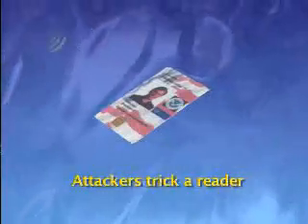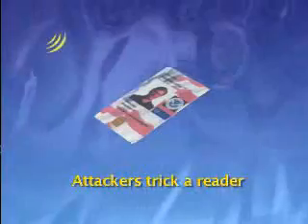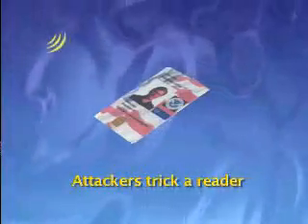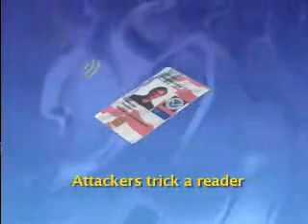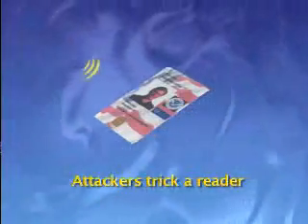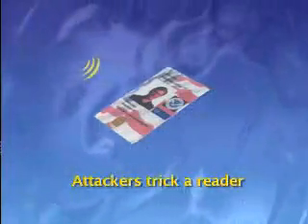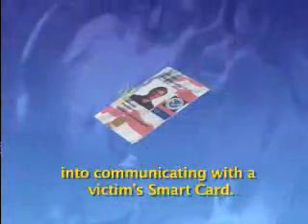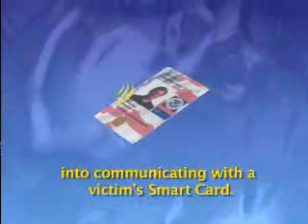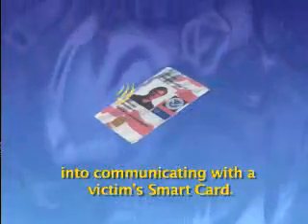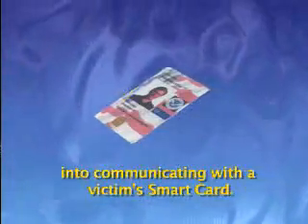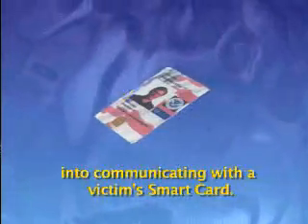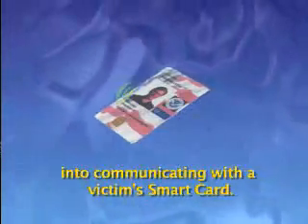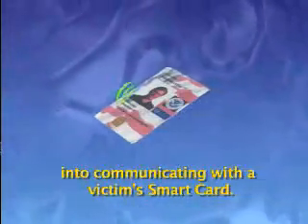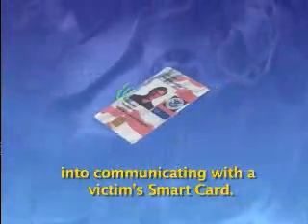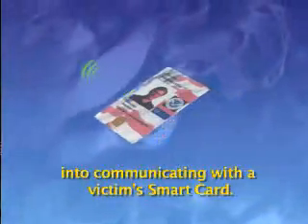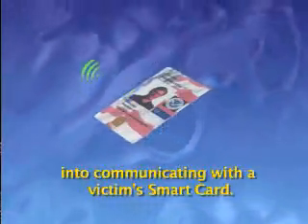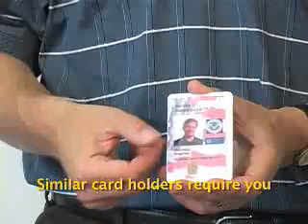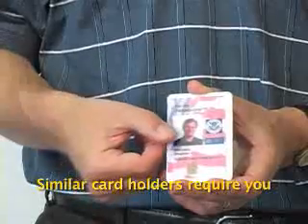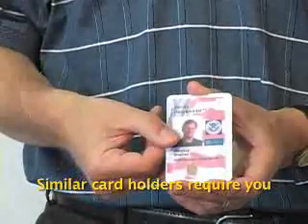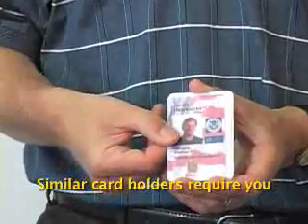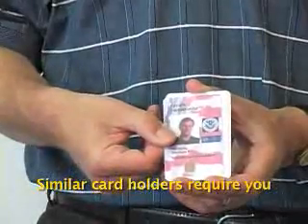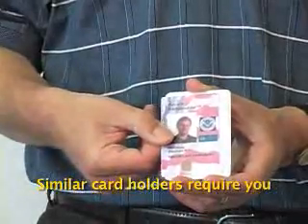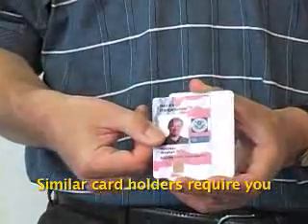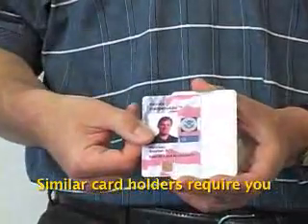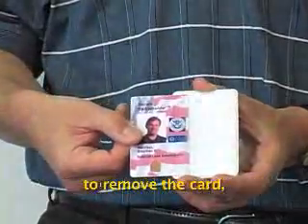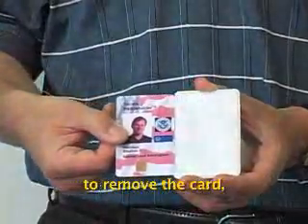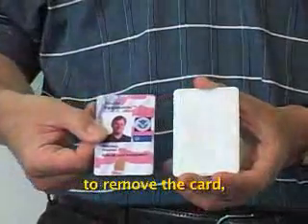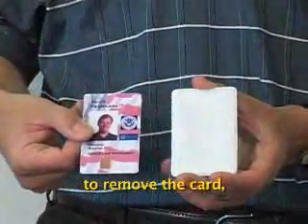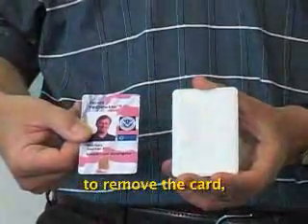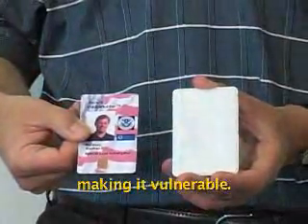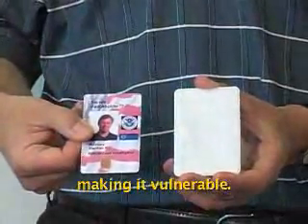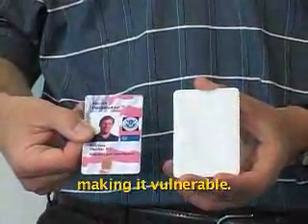Attackers trick a reader into communicating with a victim's smart card. Similar card holders require you to remove the card, making it vulnerable.